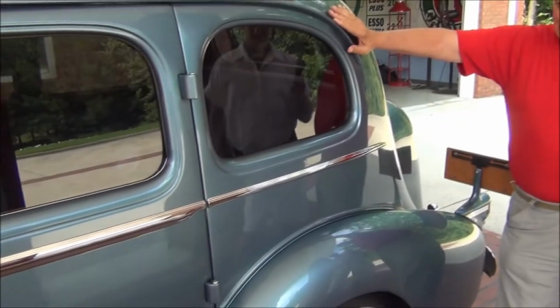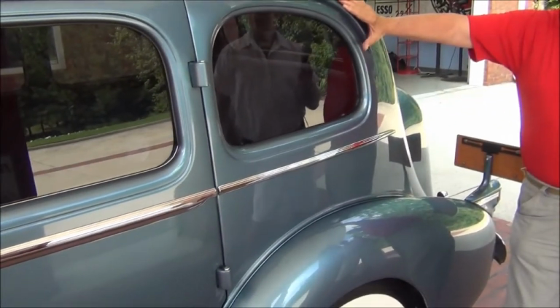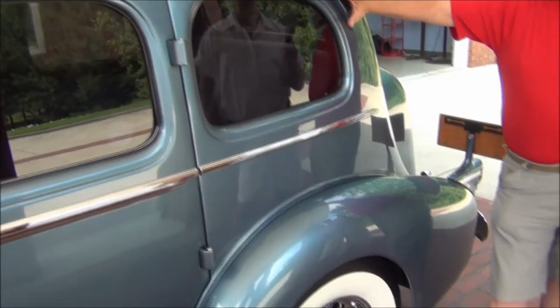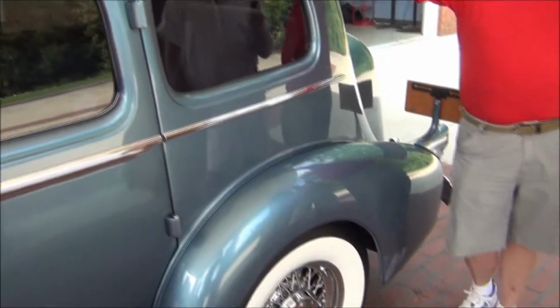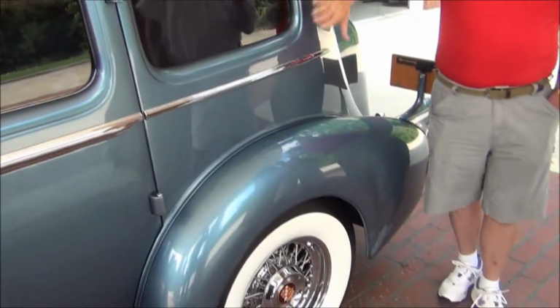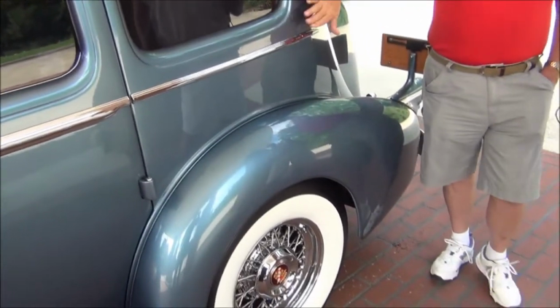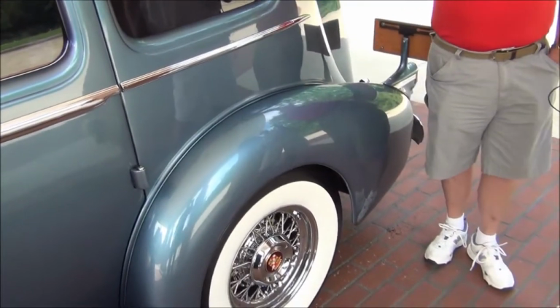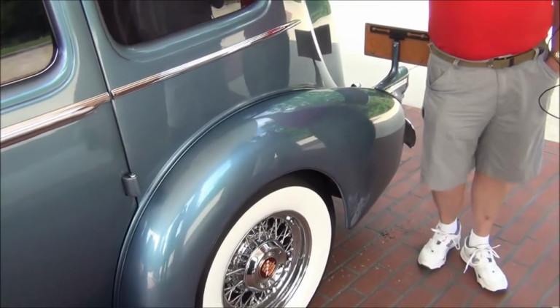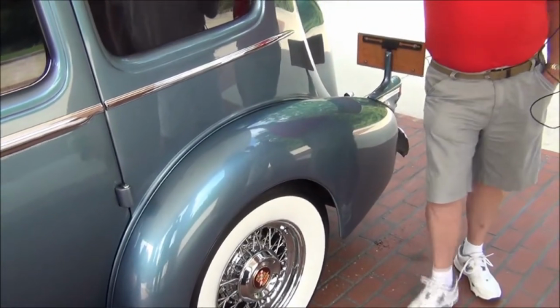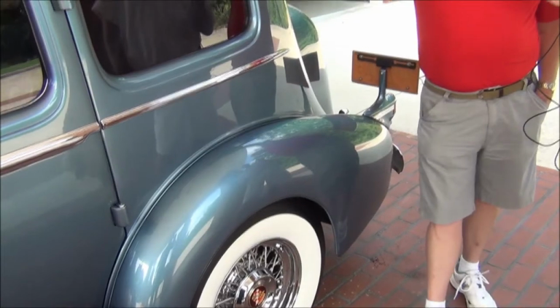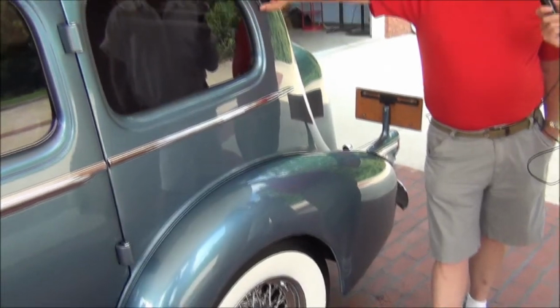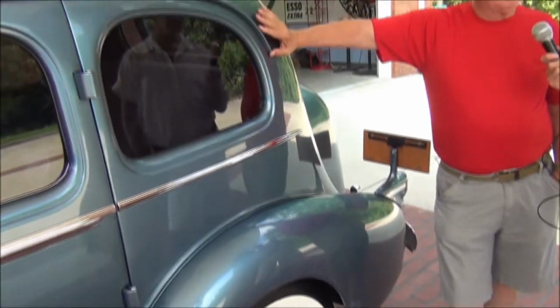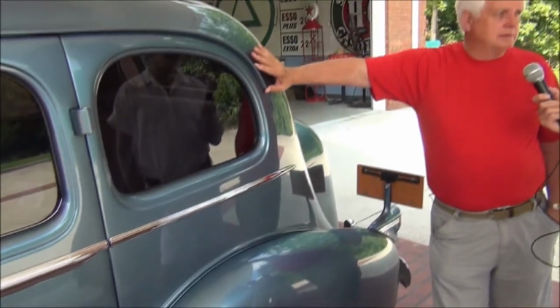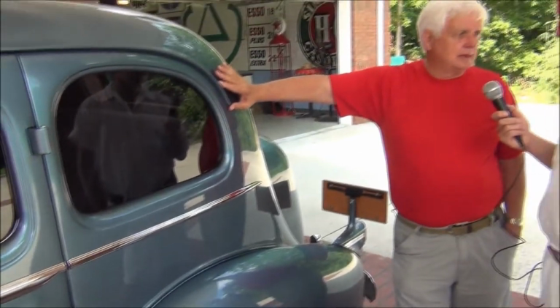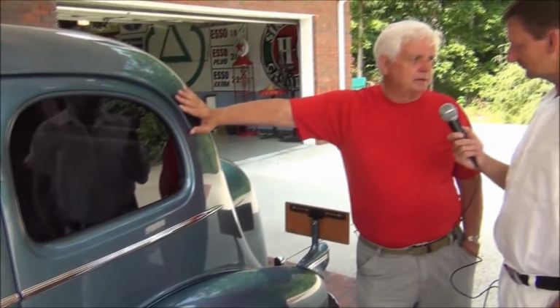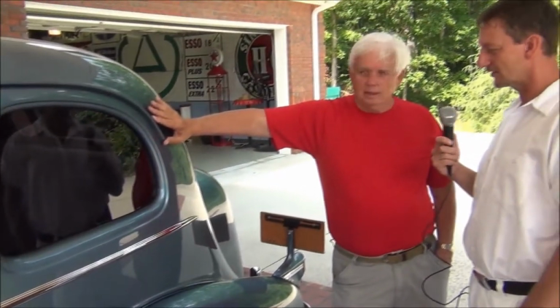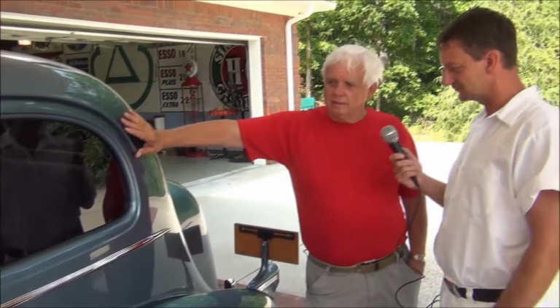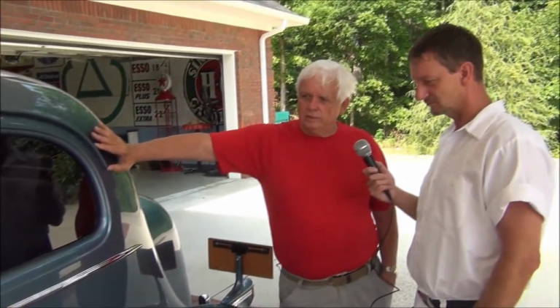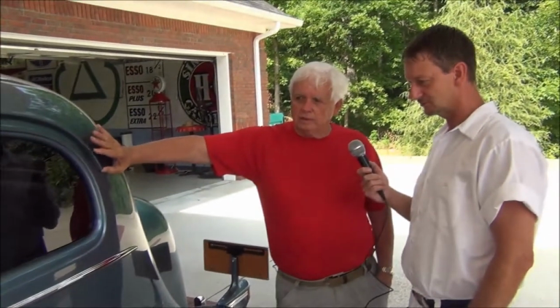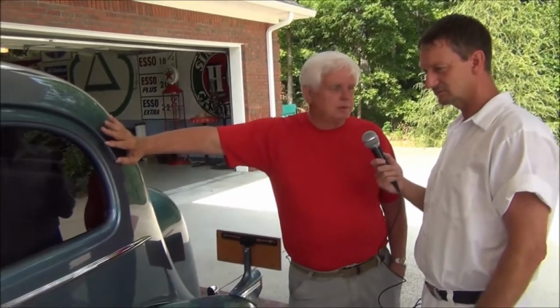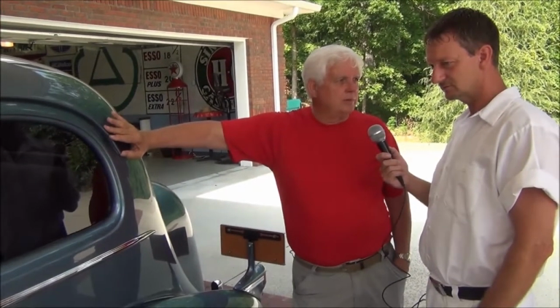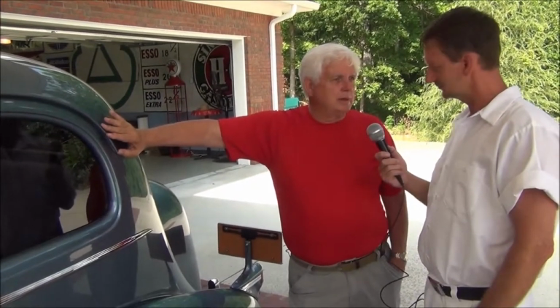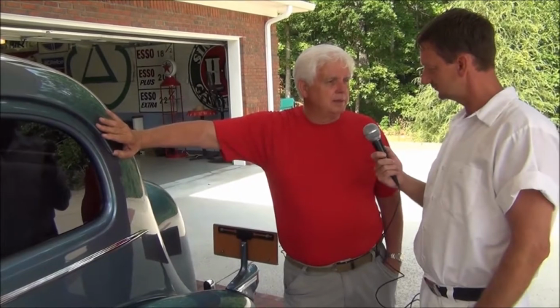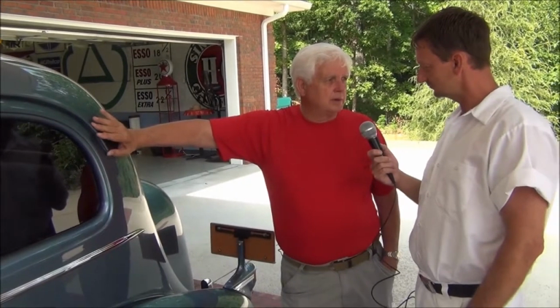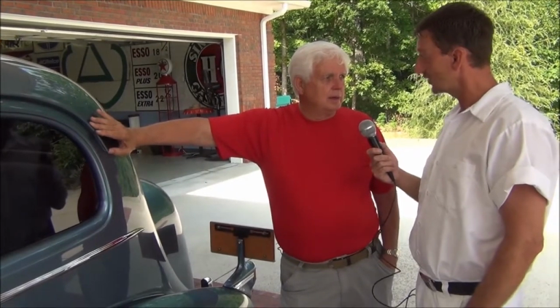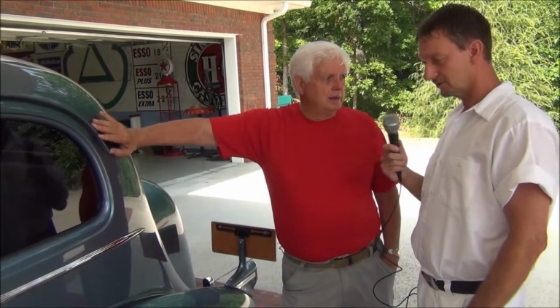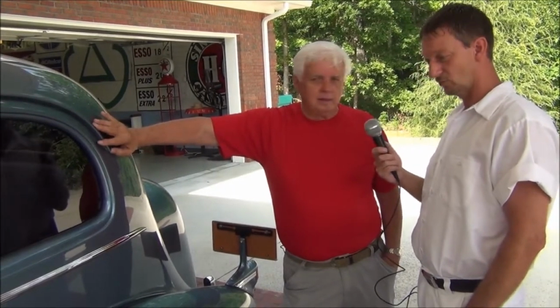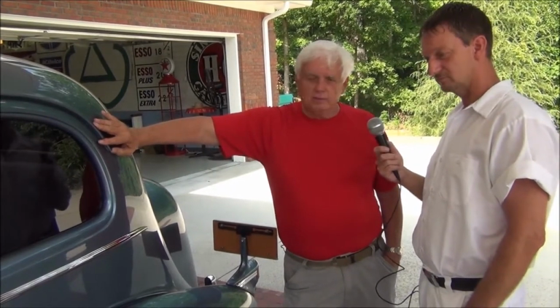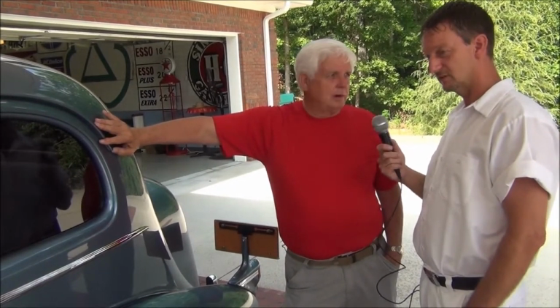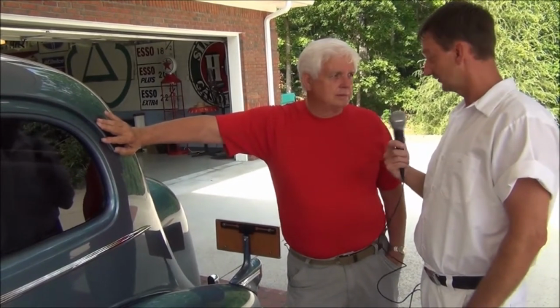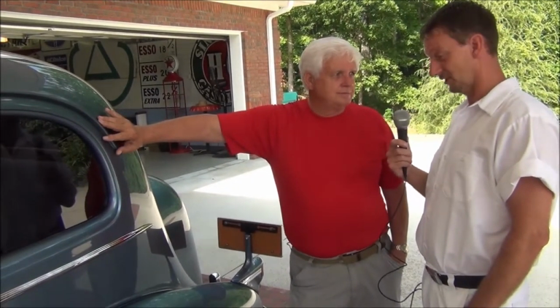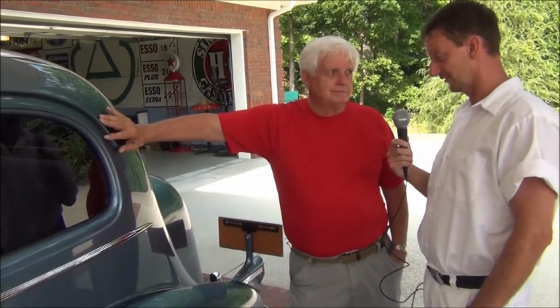I had one local guy chrome it, but it didn't fit my satisfaction. So we sent it to Paul's Chrome in Pittsburgh. It was done twice. It looks great.